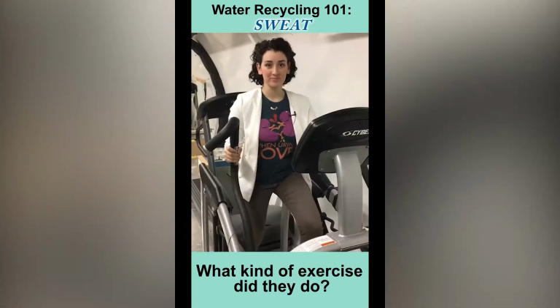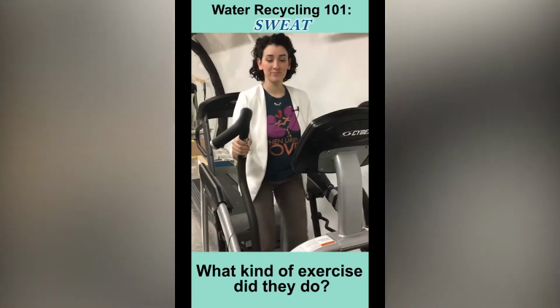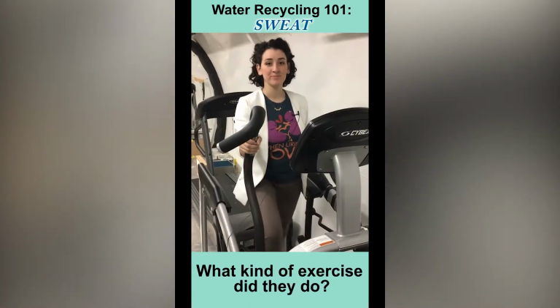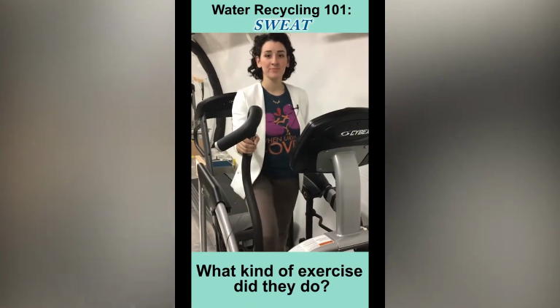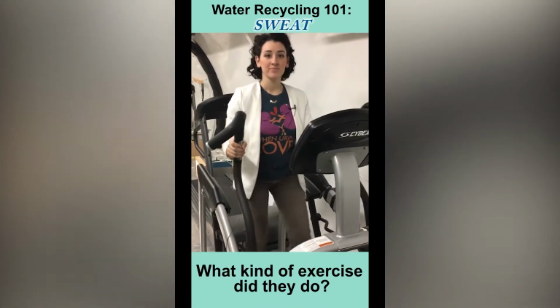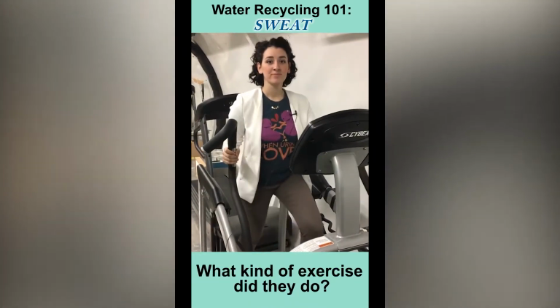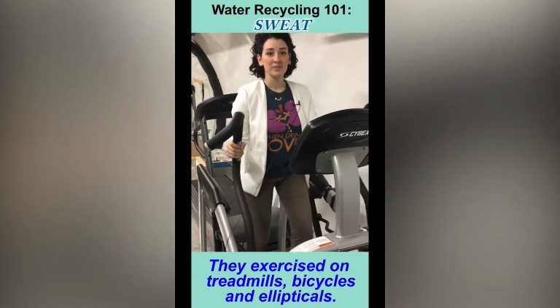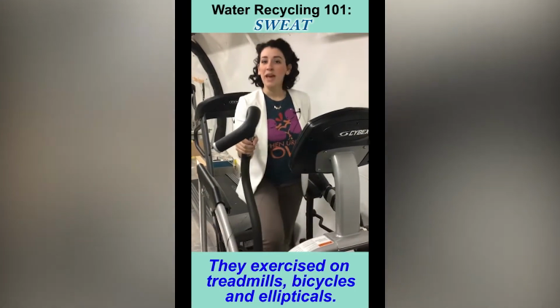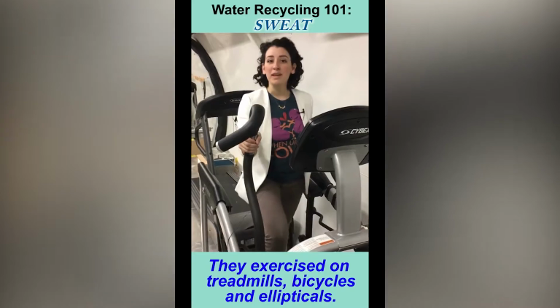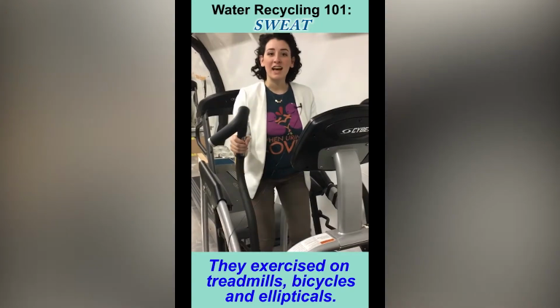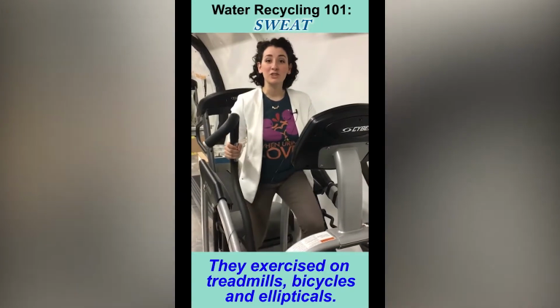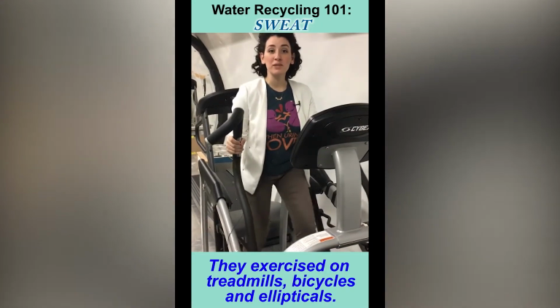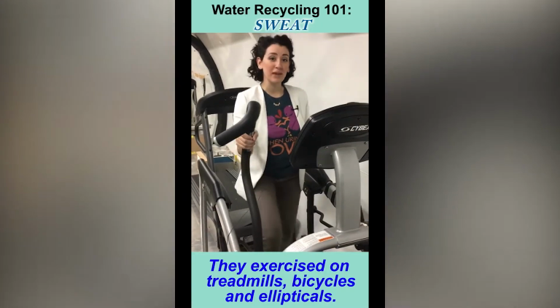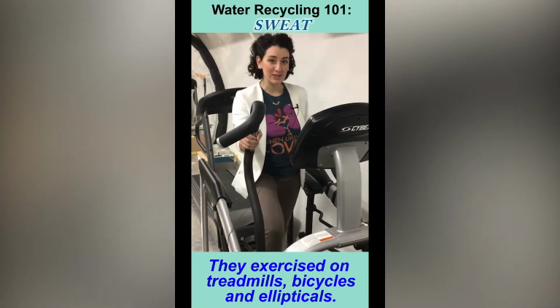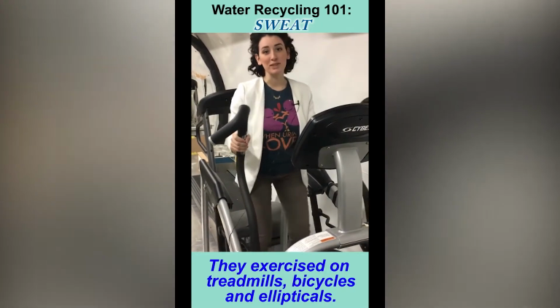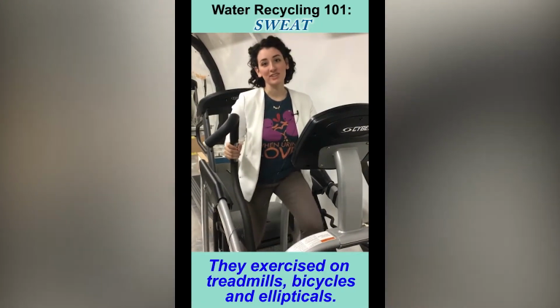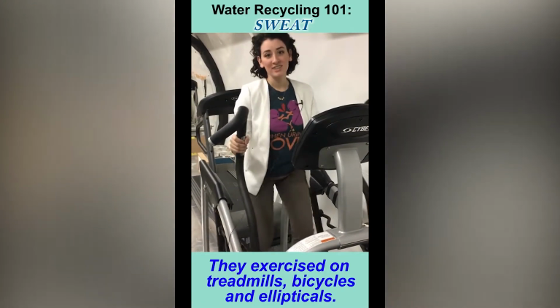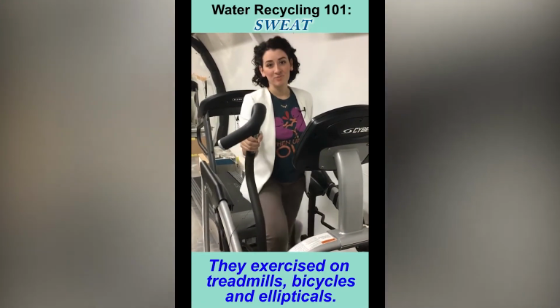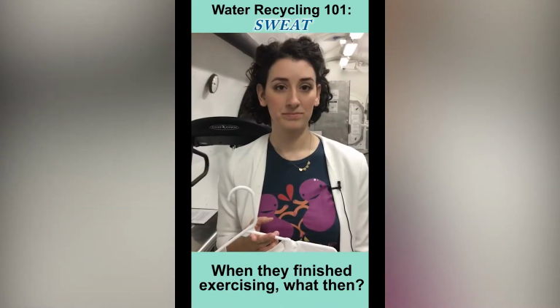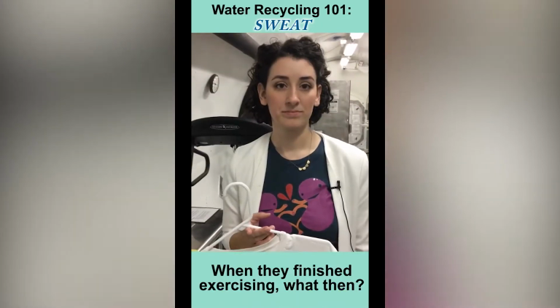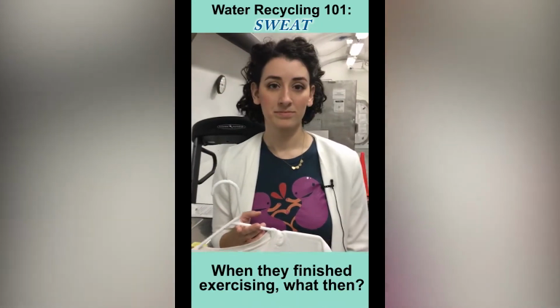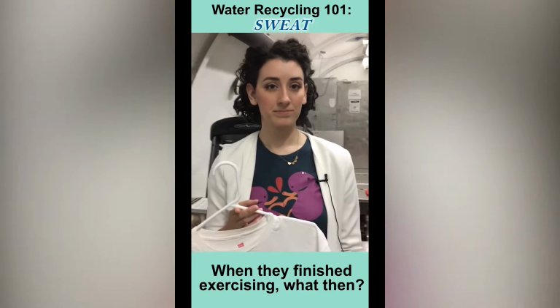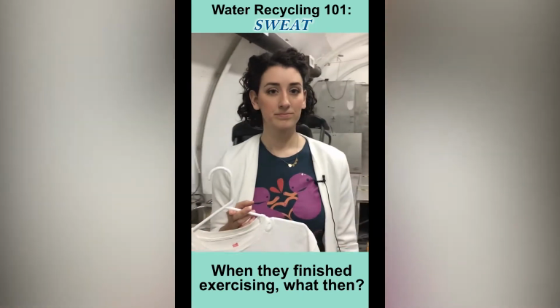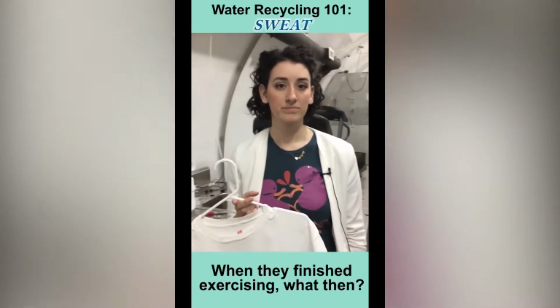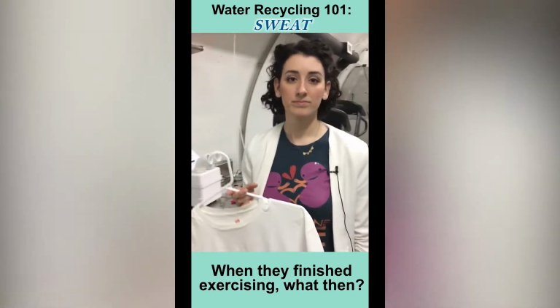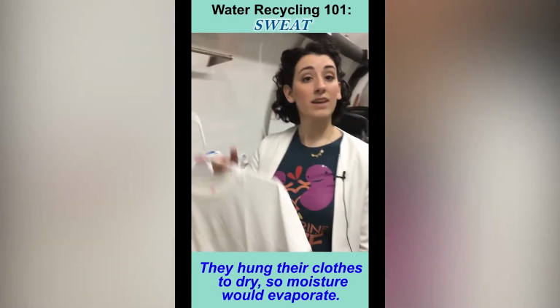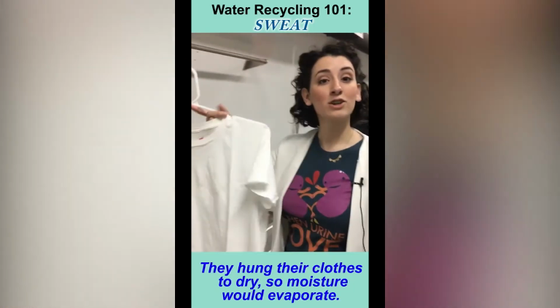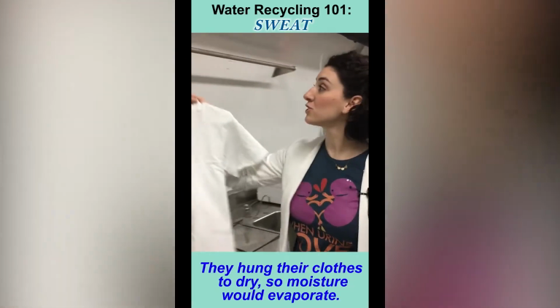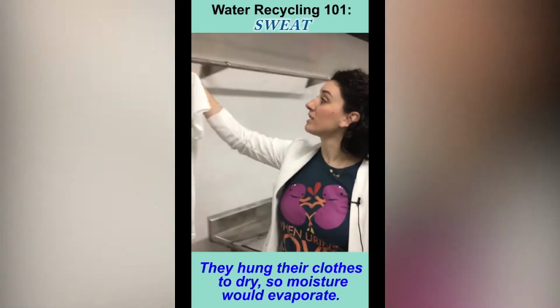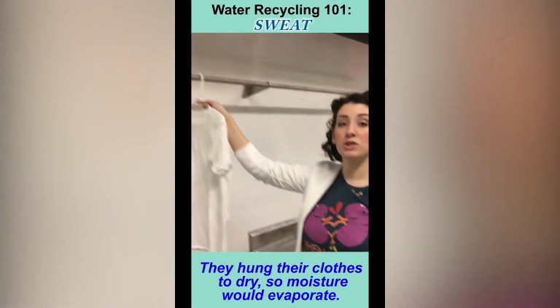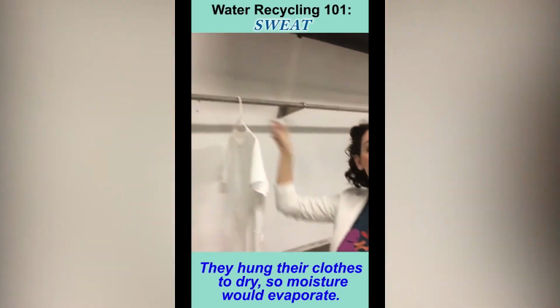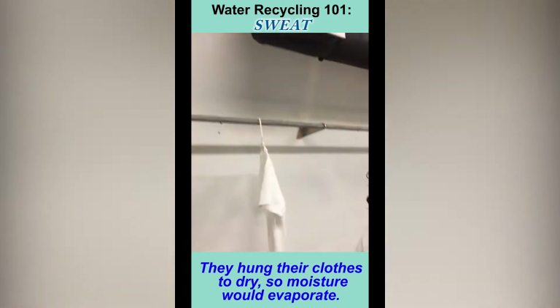What kind of exercise did they do? We had them exercise on treadmills, bicycles, and ellipticals. When they finished exercising, they hung their clothes to dry so the moisture would evaporate.